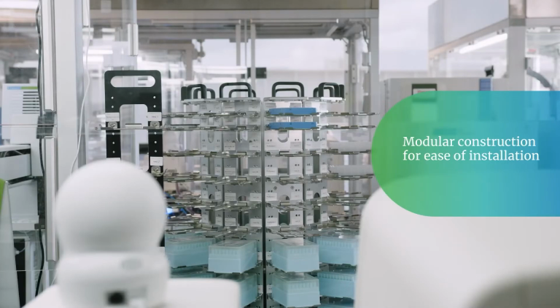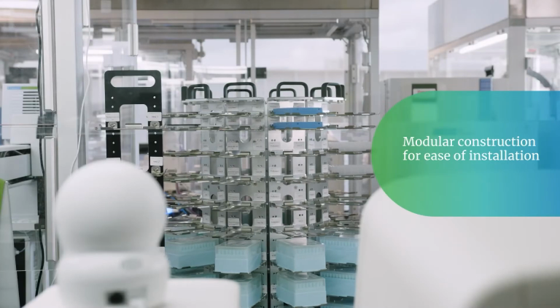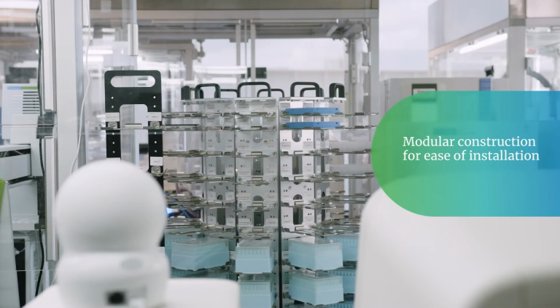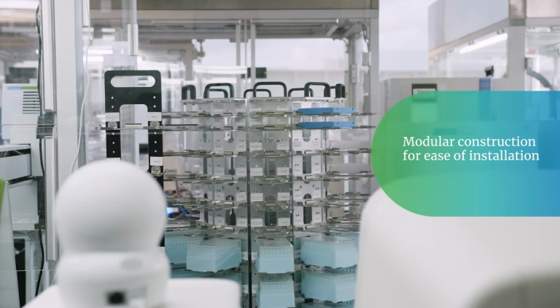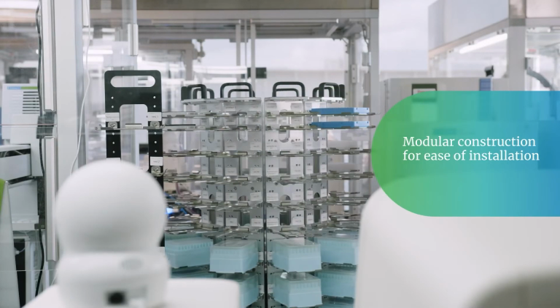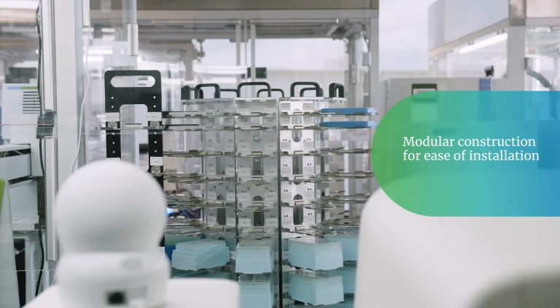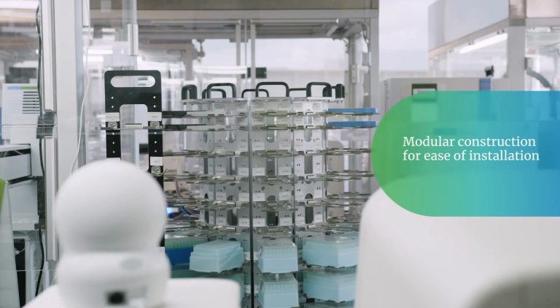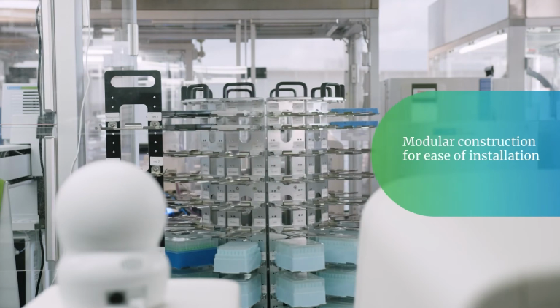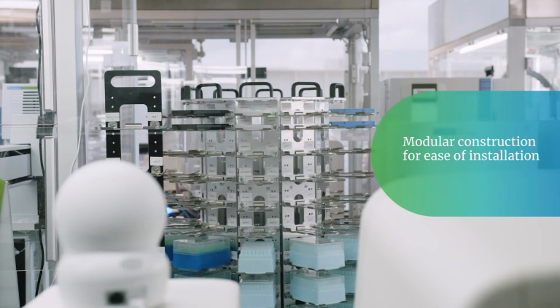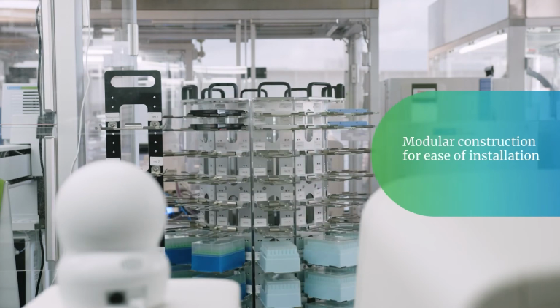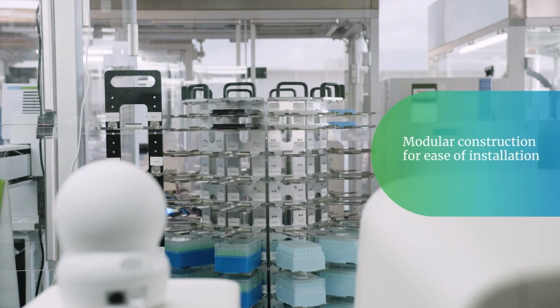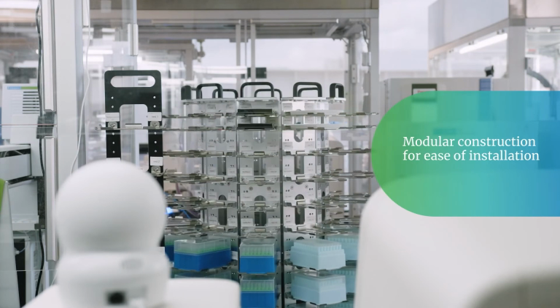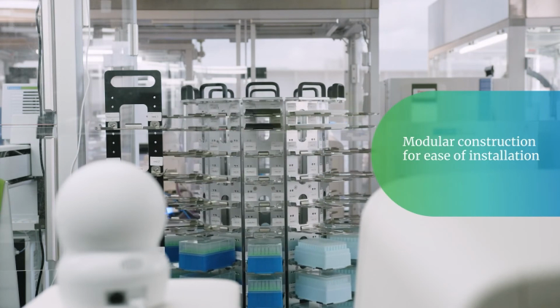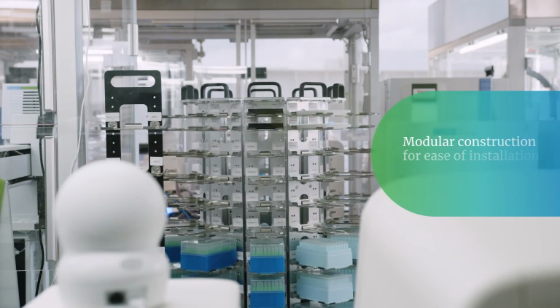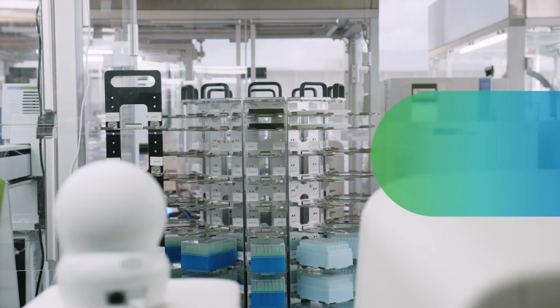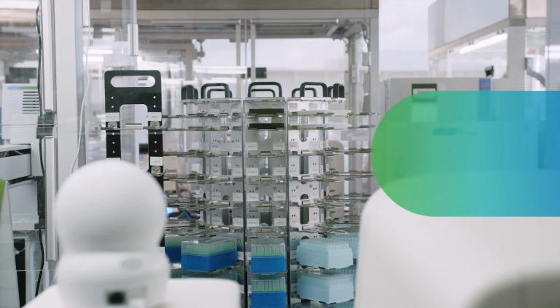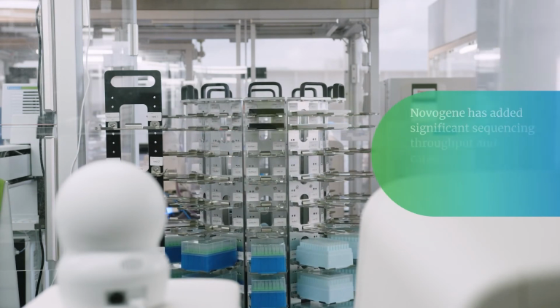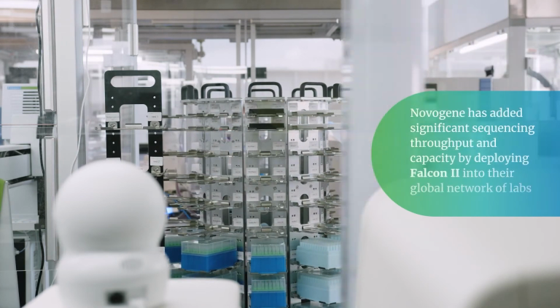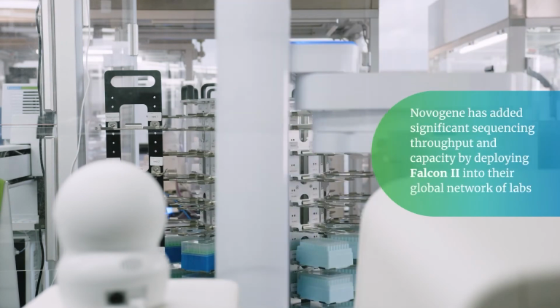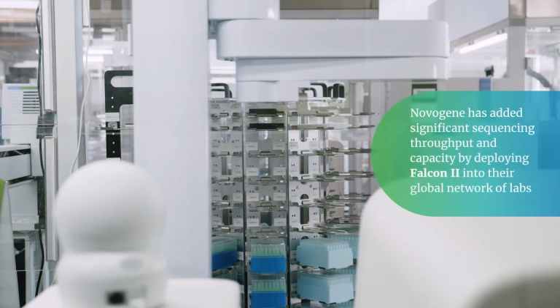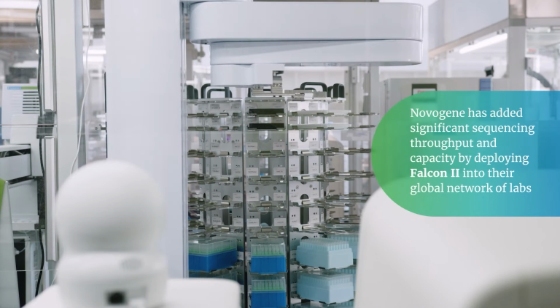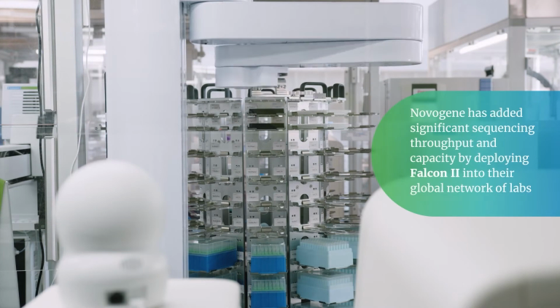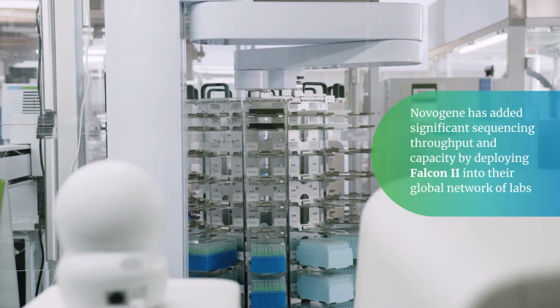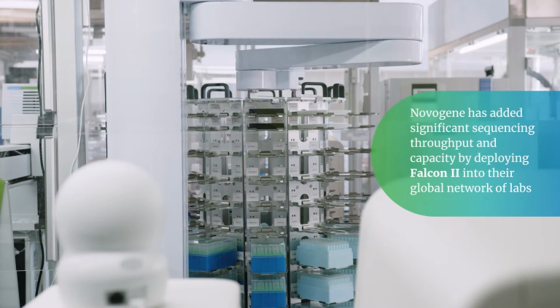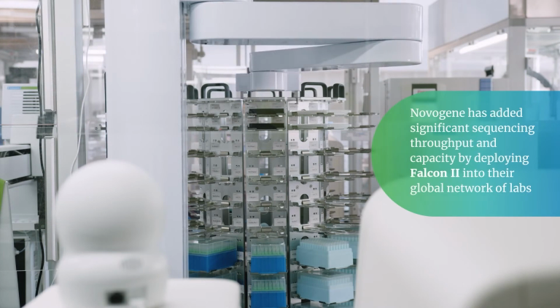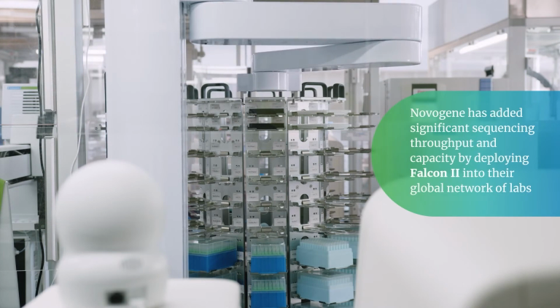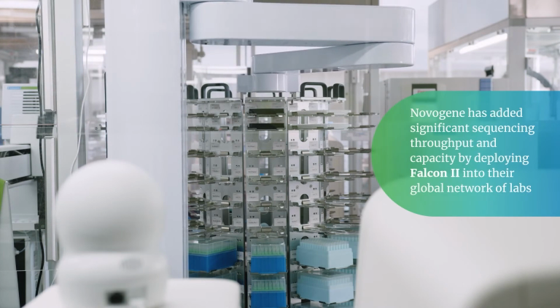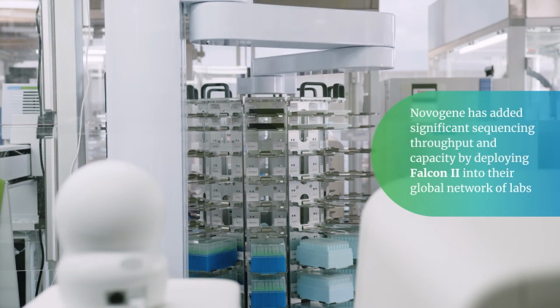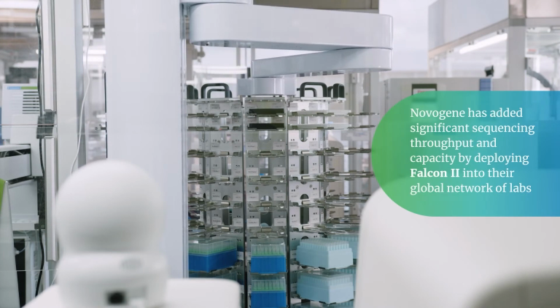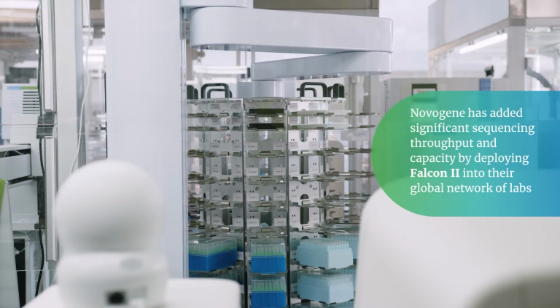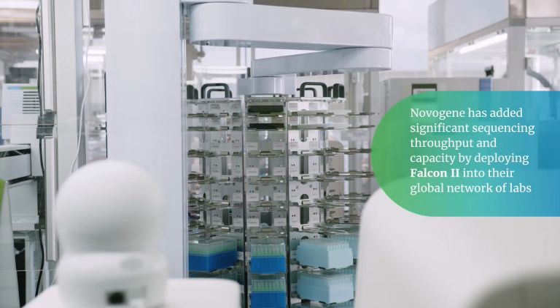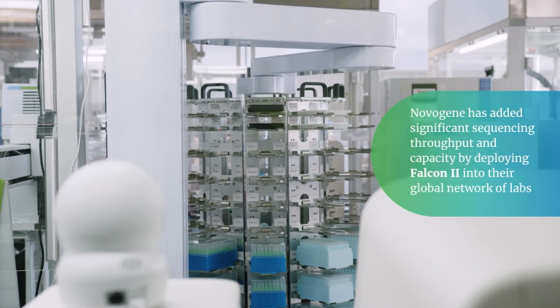This makes it relatively straightforward to deploy into existing labs regardless of their setup. NovaGene has added significant sequencing throughput and capacity by deploying Falcon 2 into their global network of labs.